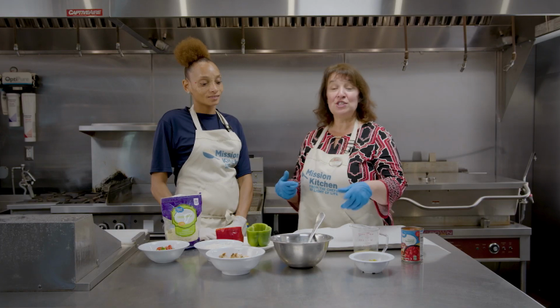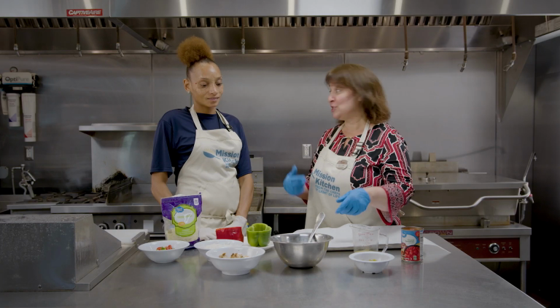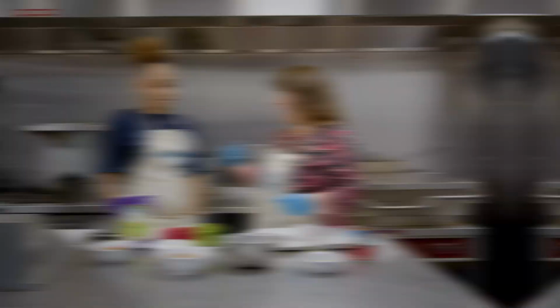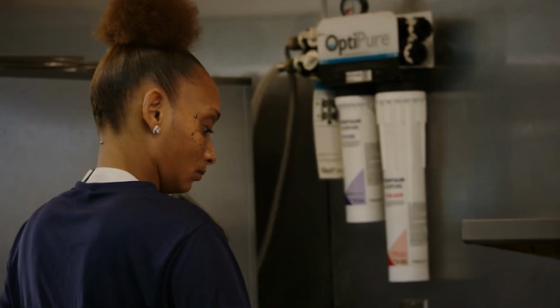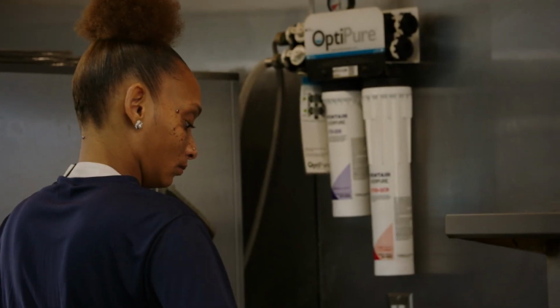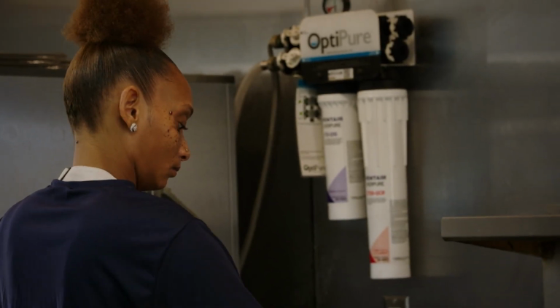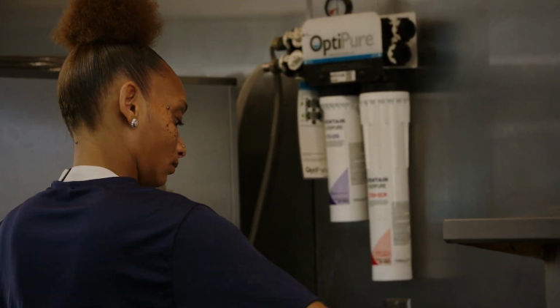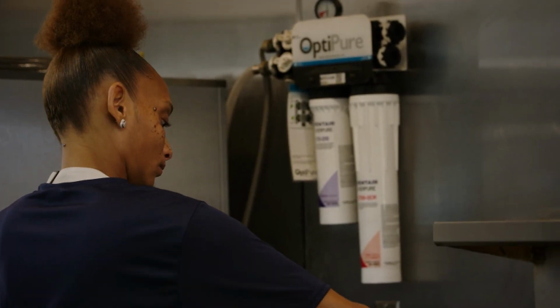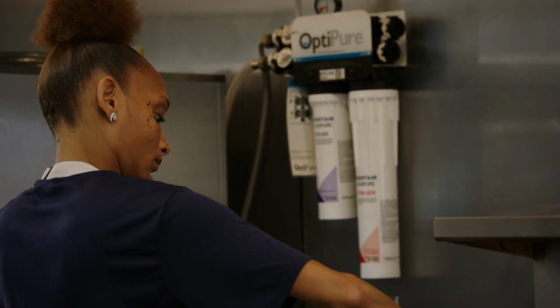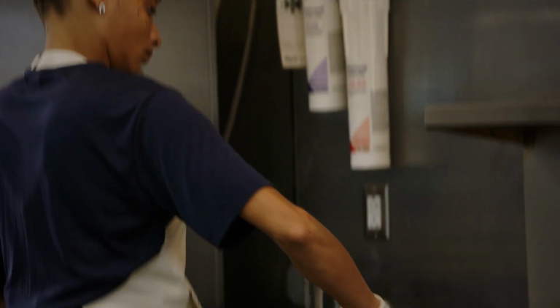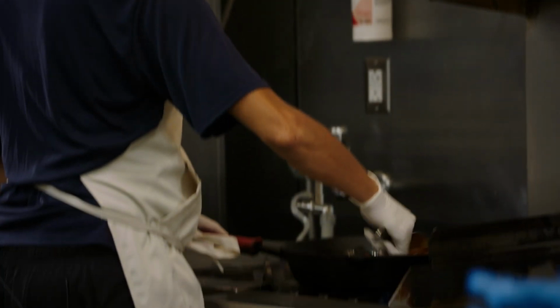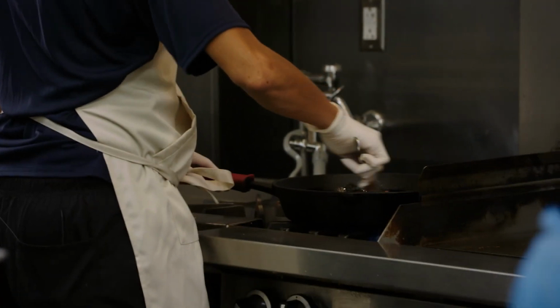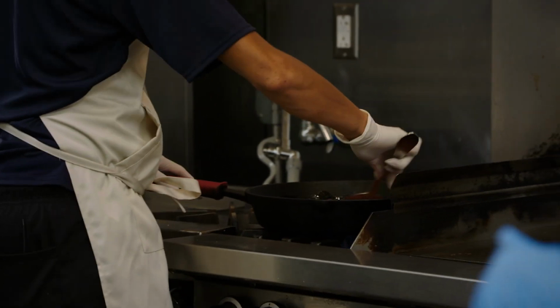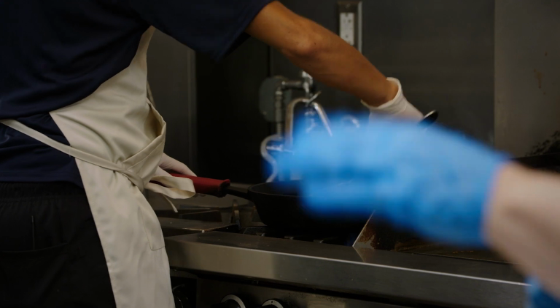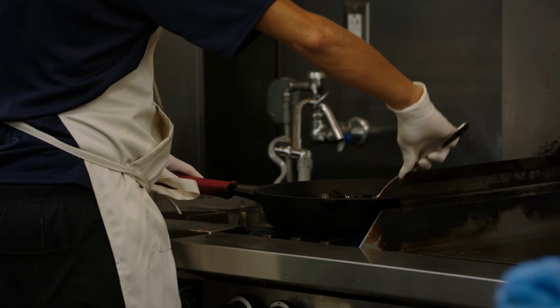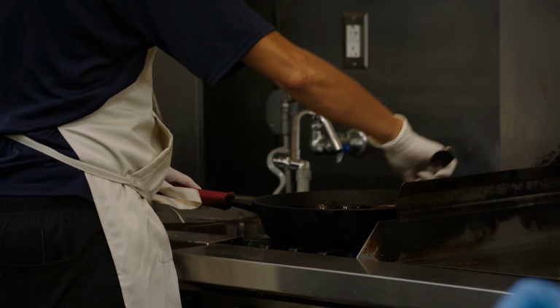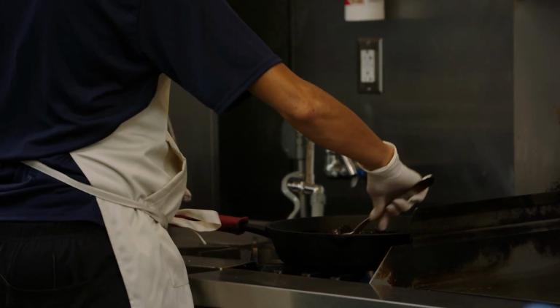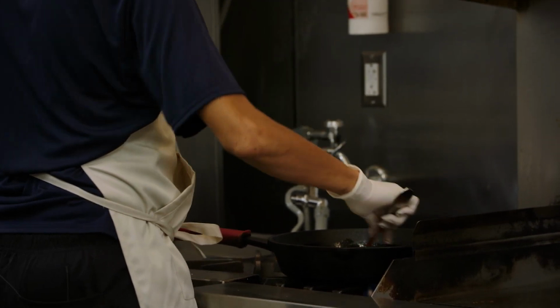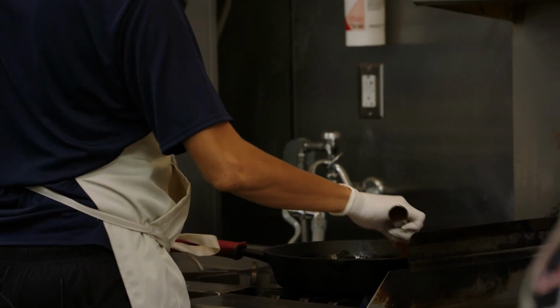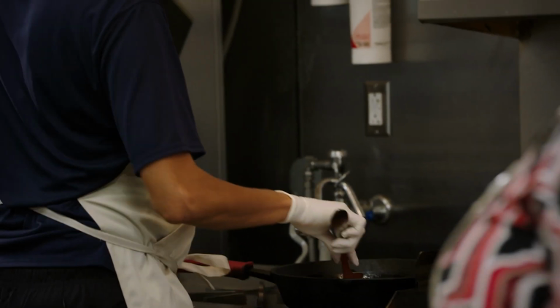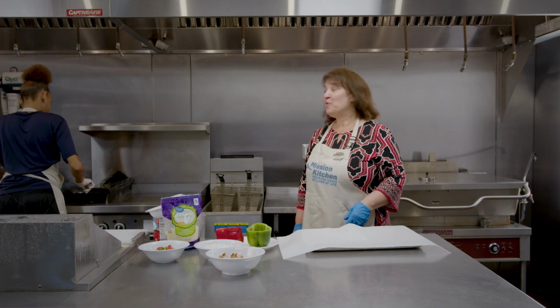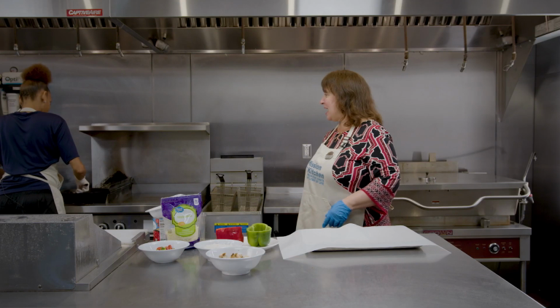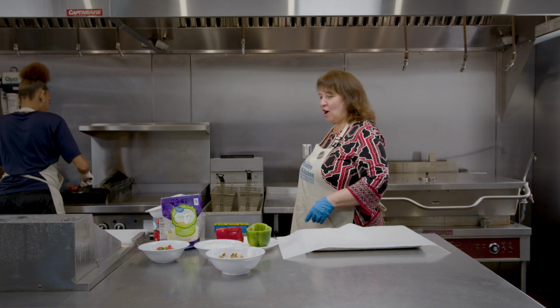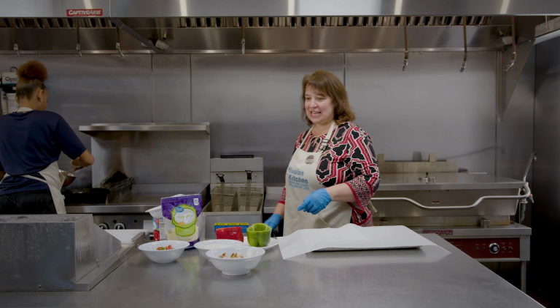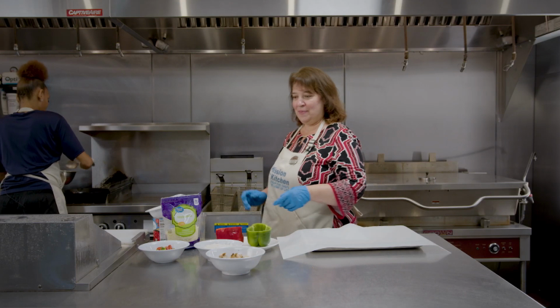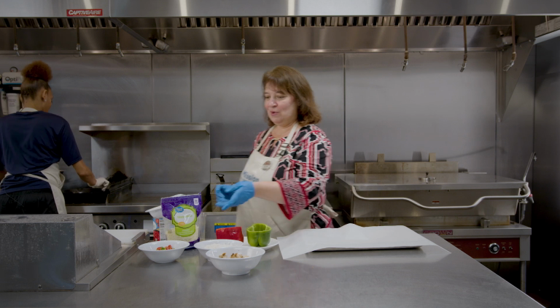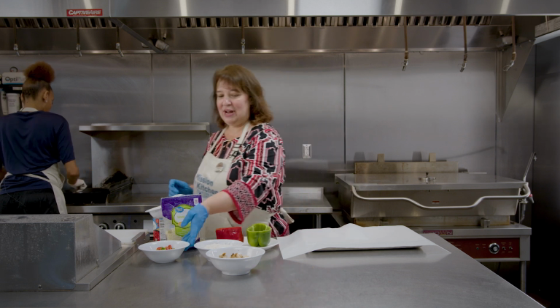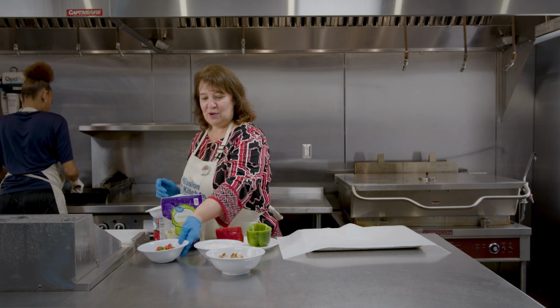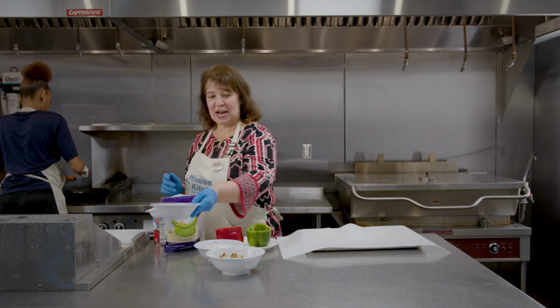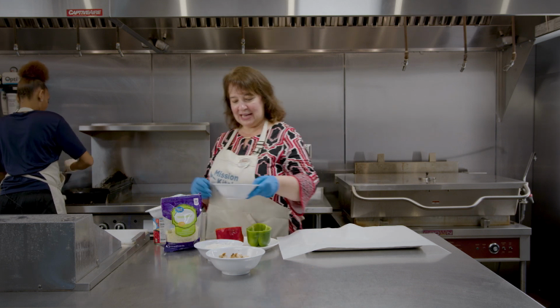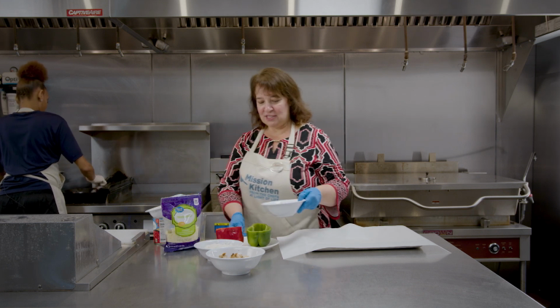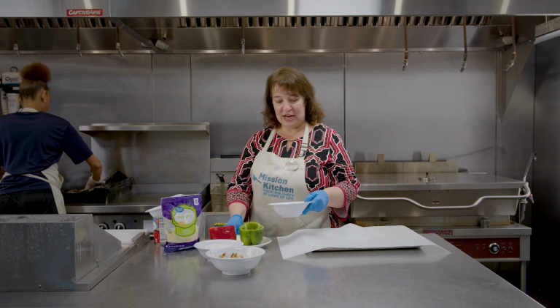First thing we're going to do is saute. We're going to saute together the diced tomatoes and the green chilies. We'll do that for about five minutes — just add a little bit of olive oil in there so it doesn't stick to the pan. Once we have that all sauteed up, we're going to transfer it because we're going to add in the rest of our ingredients.